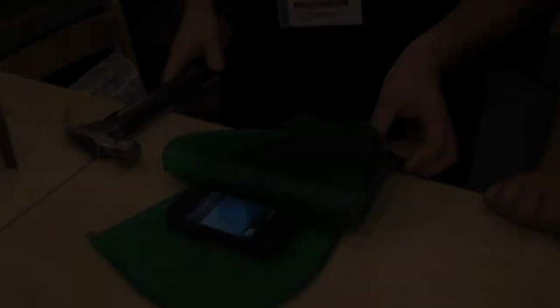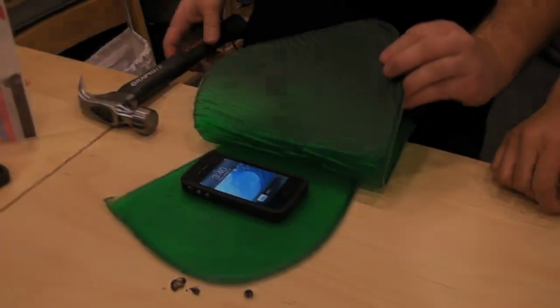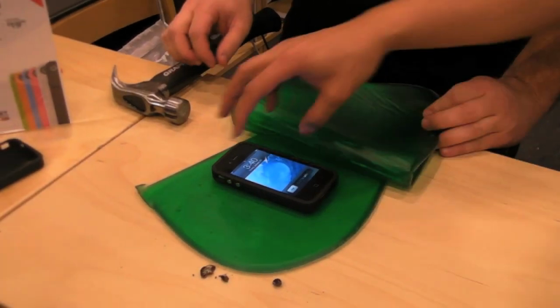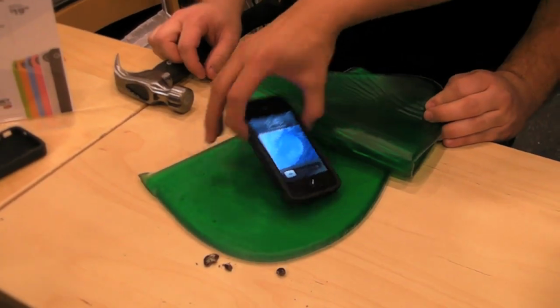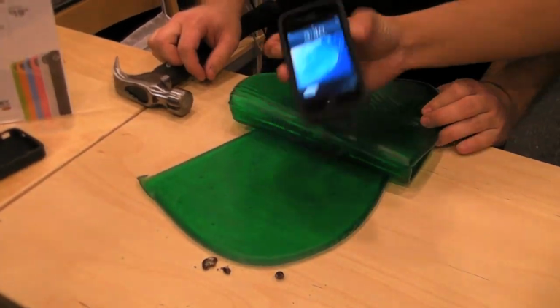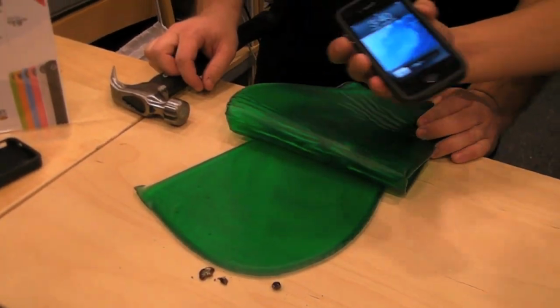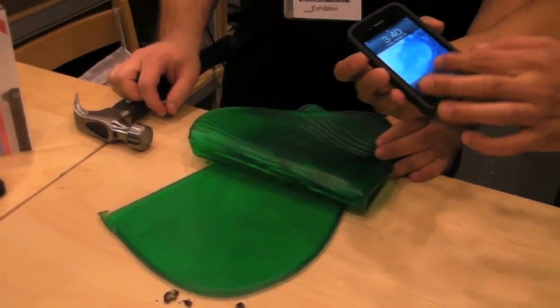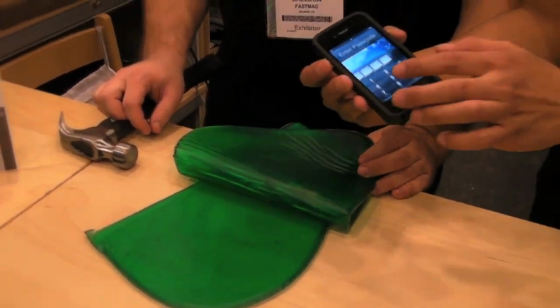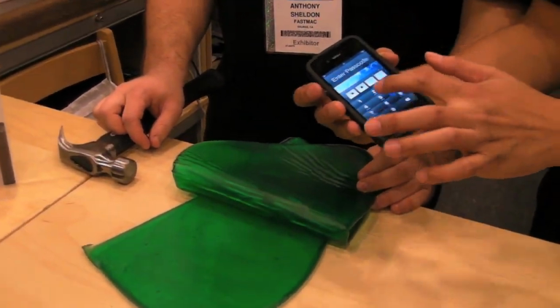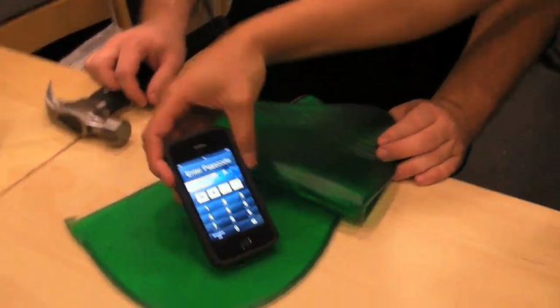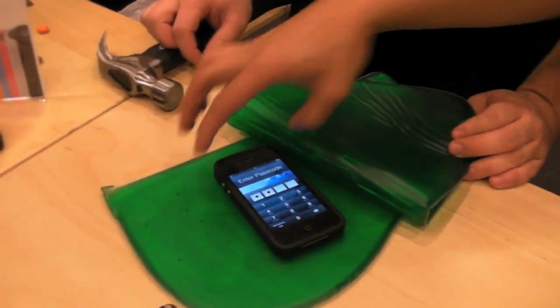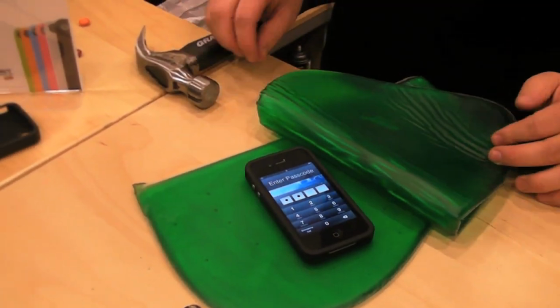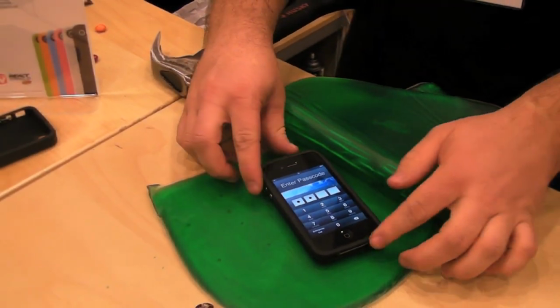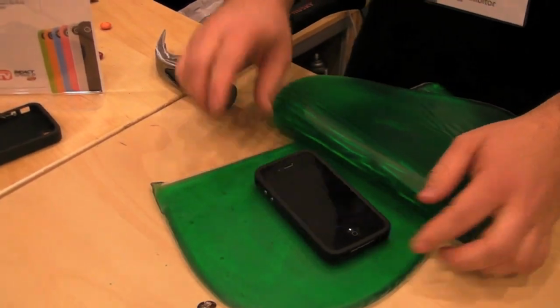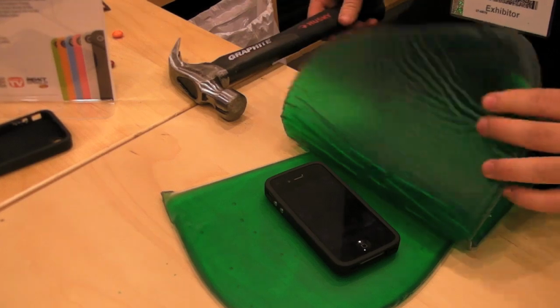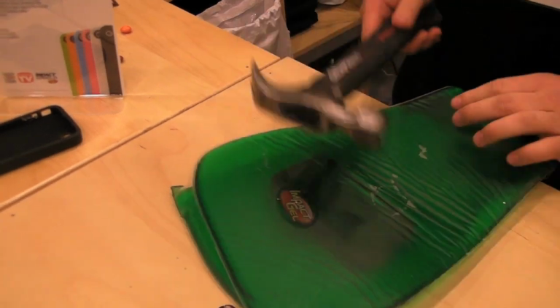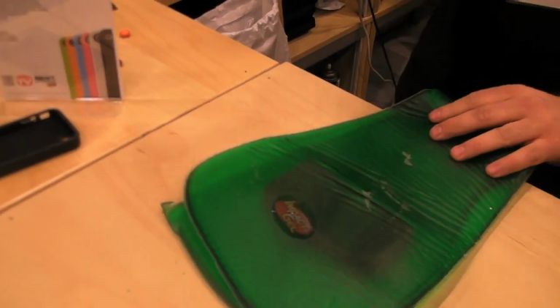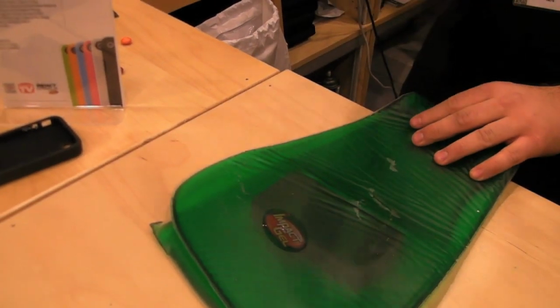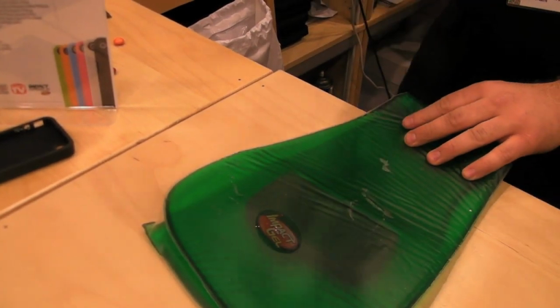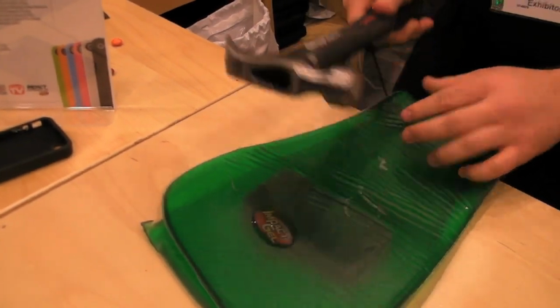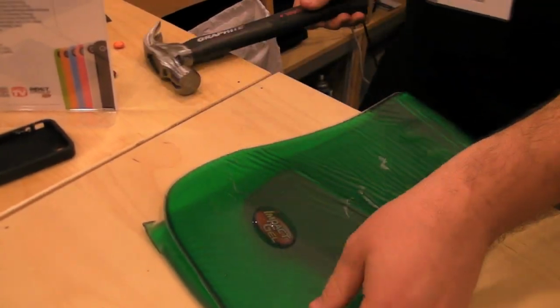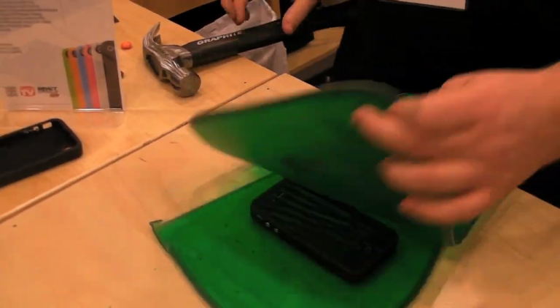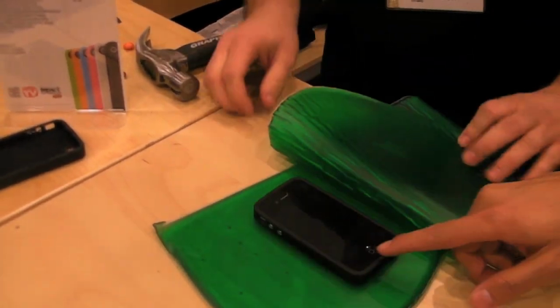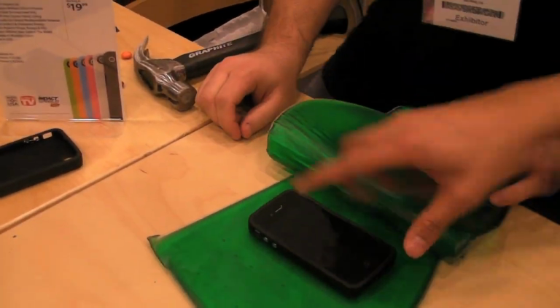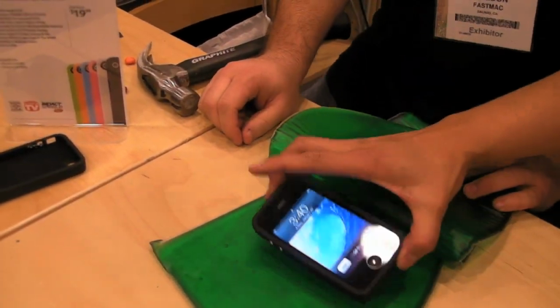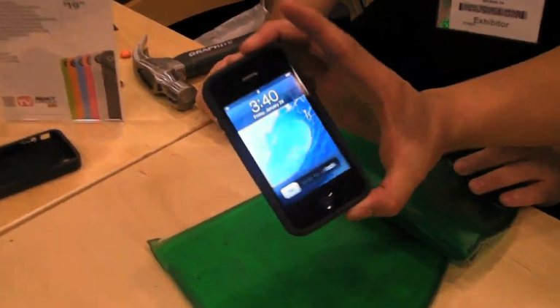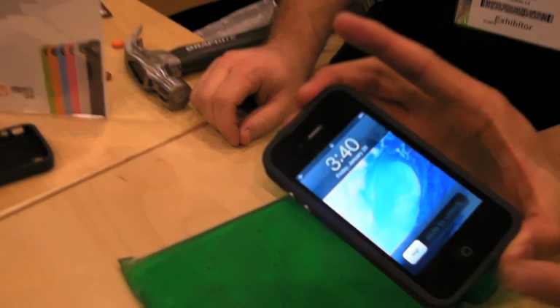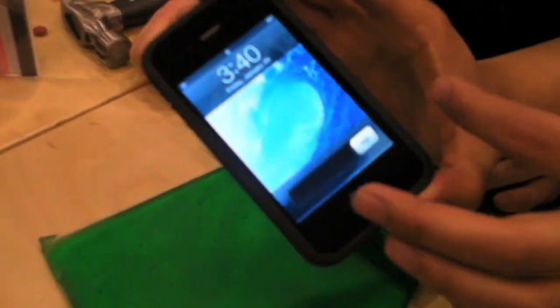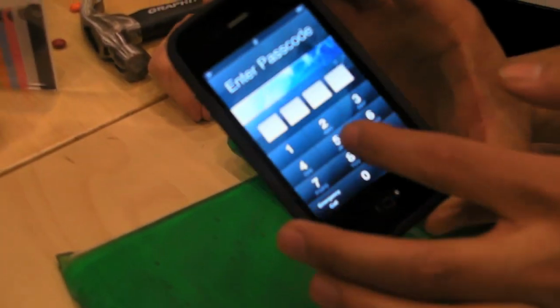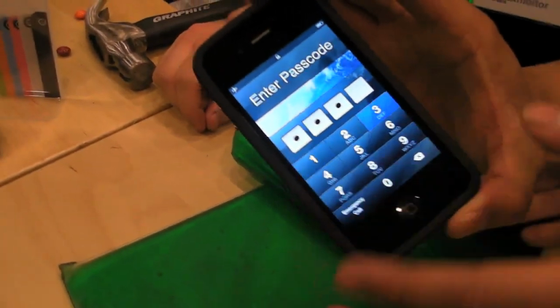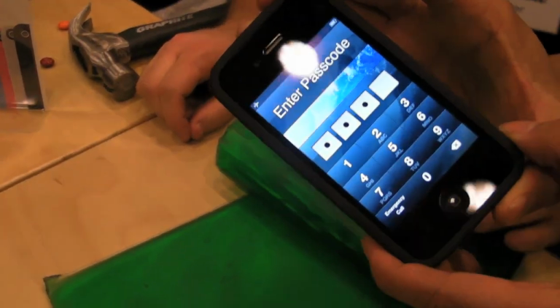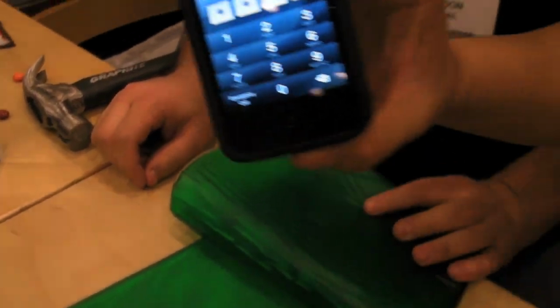Now we're going to take it to another level and use a functioning iPhone — the screen still works — and we're going to hammer it as well. No cracks, no breaks, touch screen unphased.